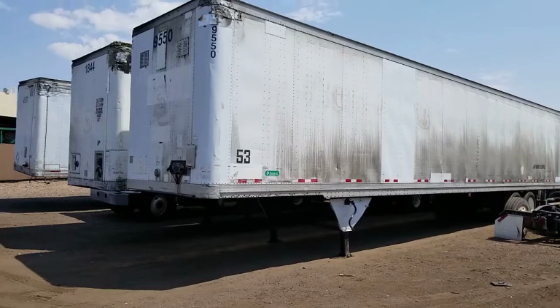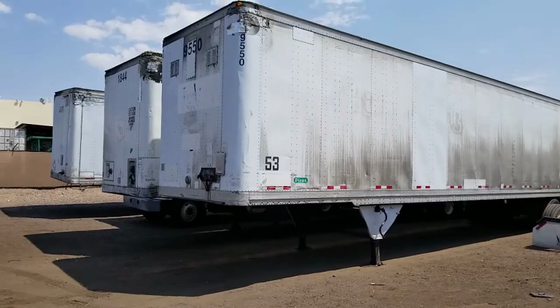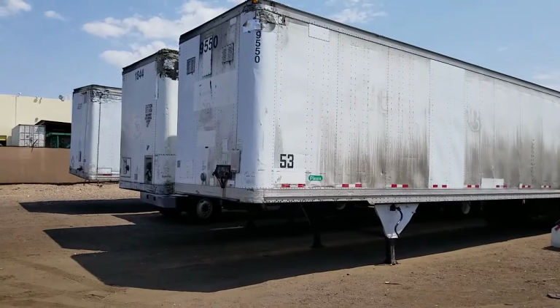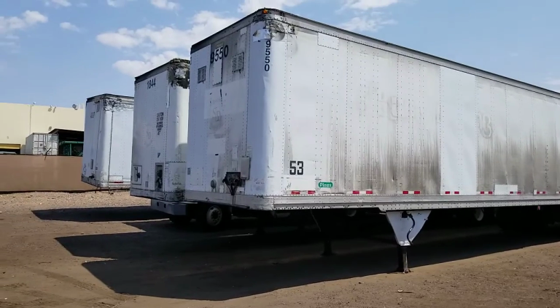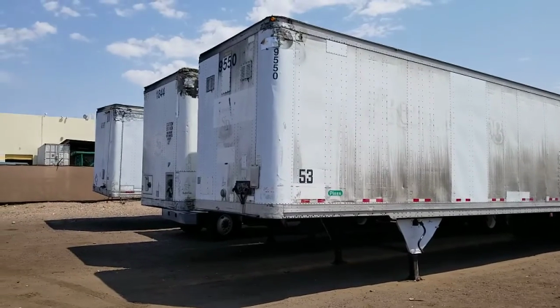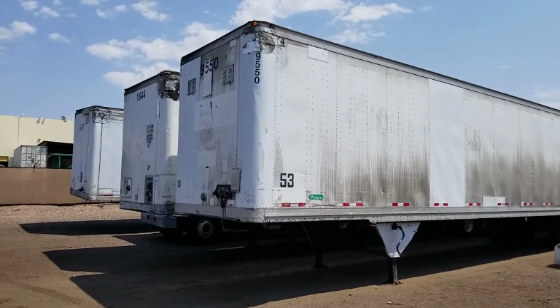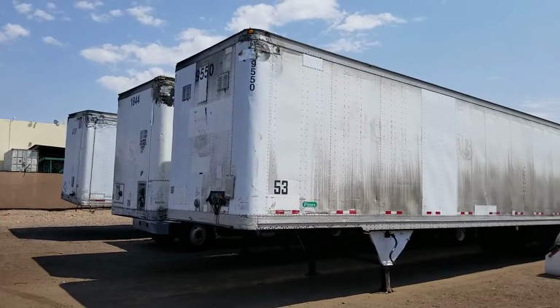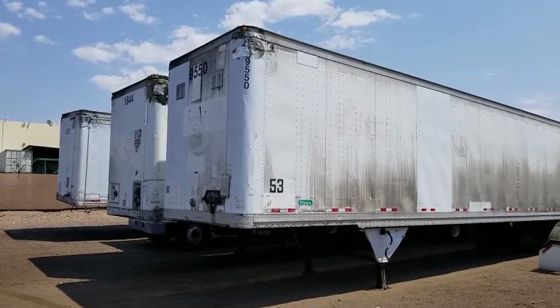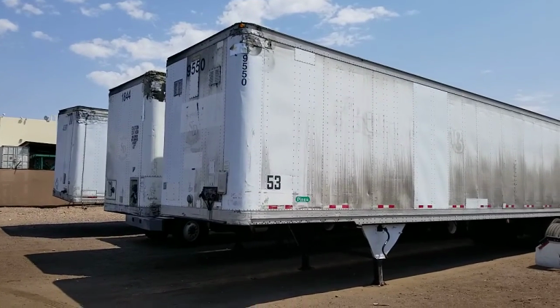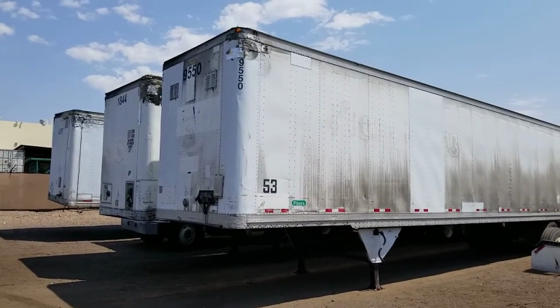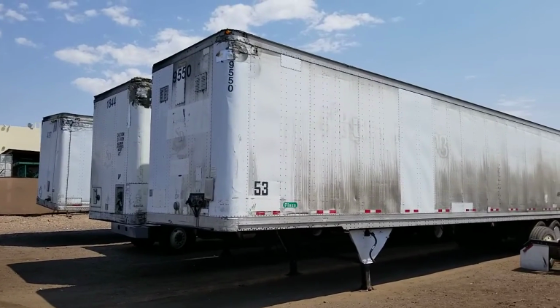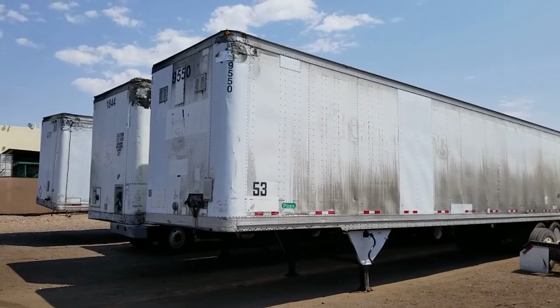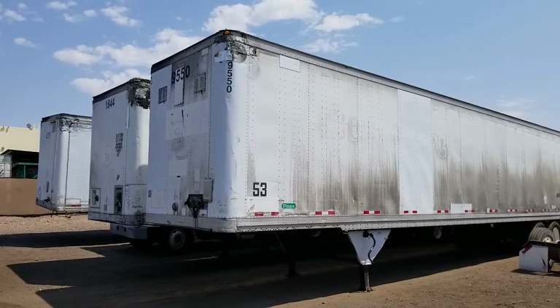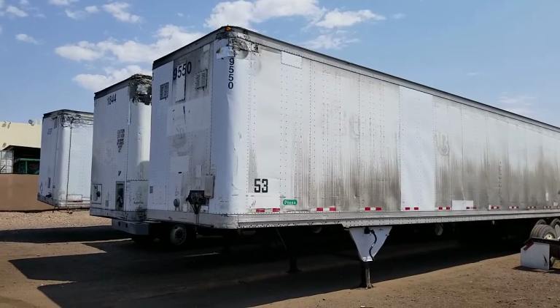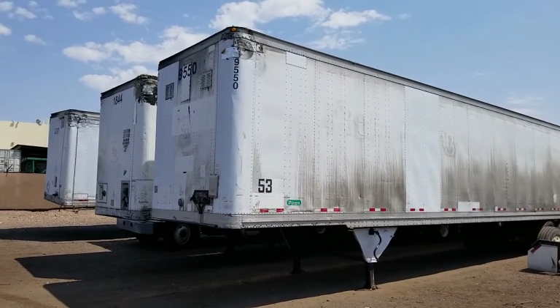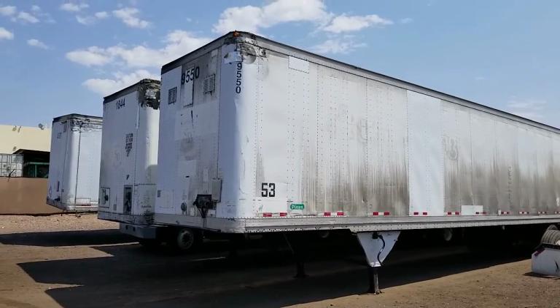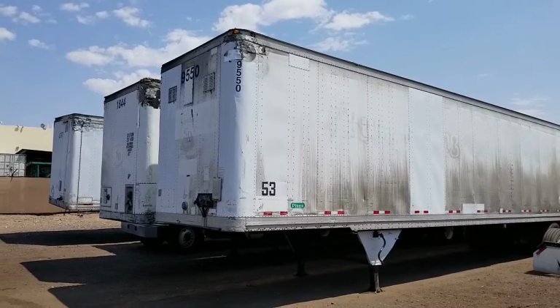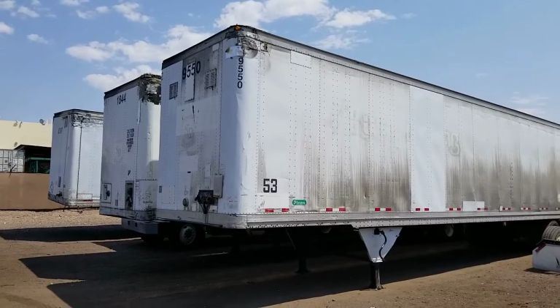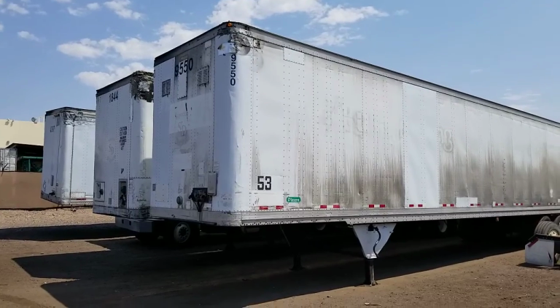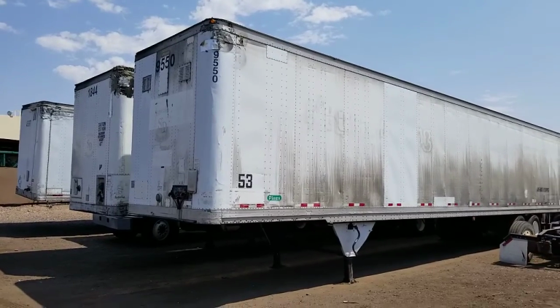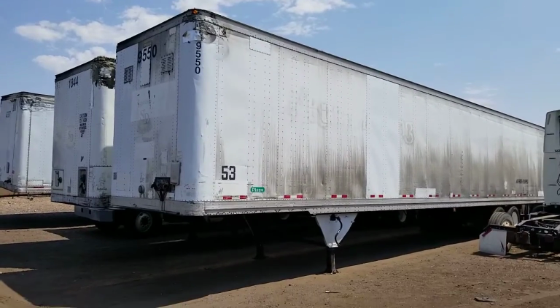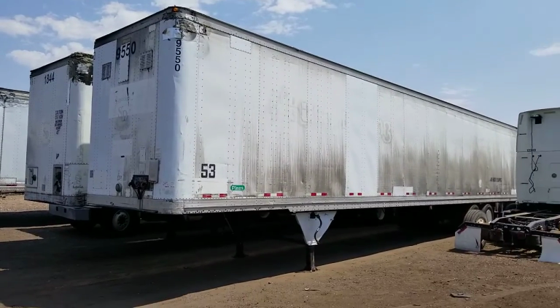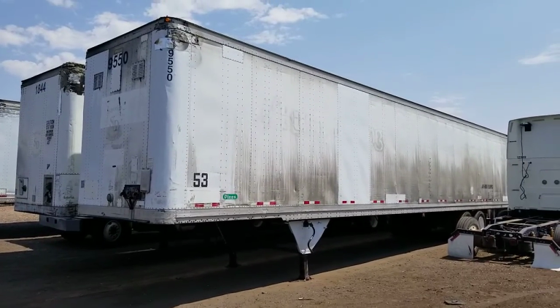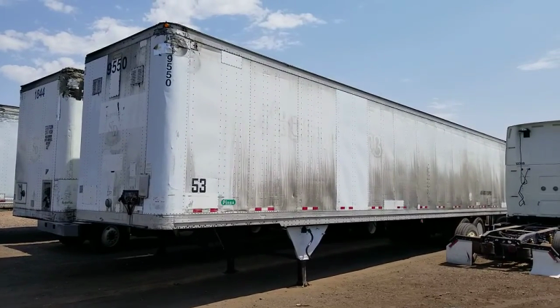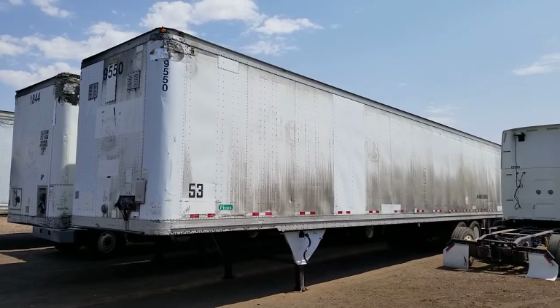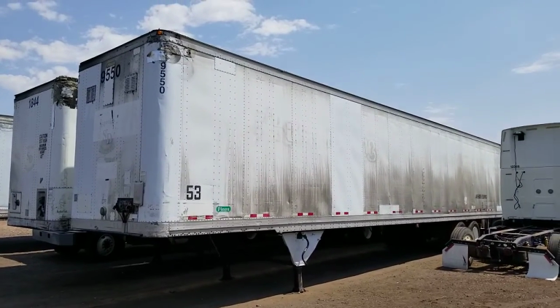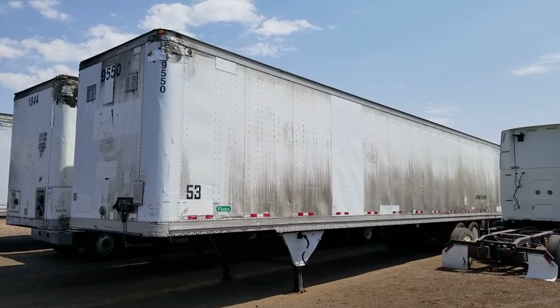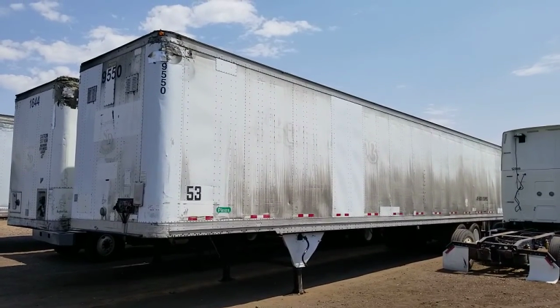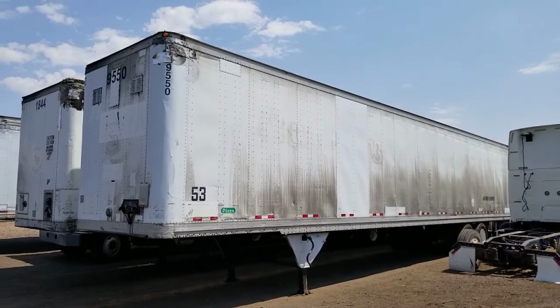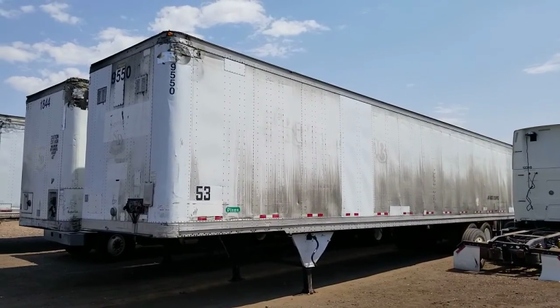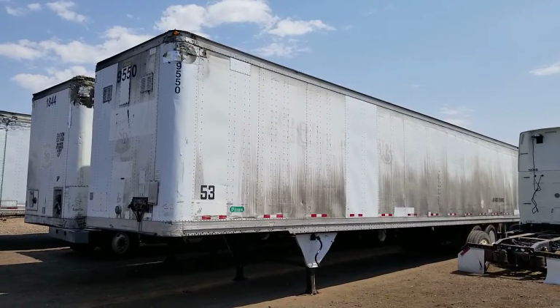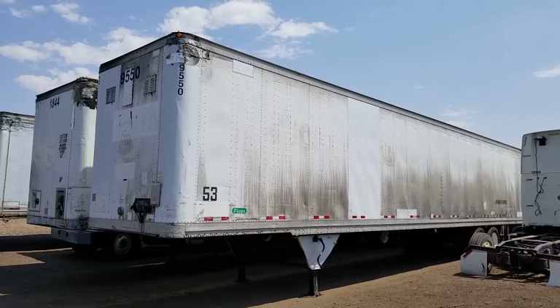Welcome to CTL Truck Sales in Phoenix, Arizona. CTL Truck Sales has been in business continuously for 36 years. We've sold over 6,000 trucks and trailers.